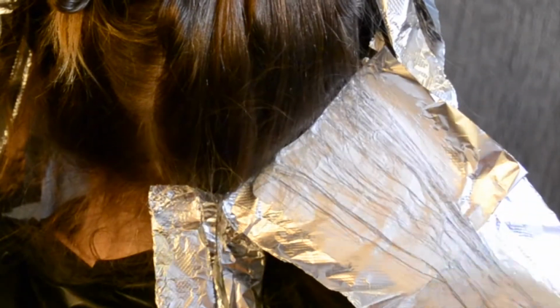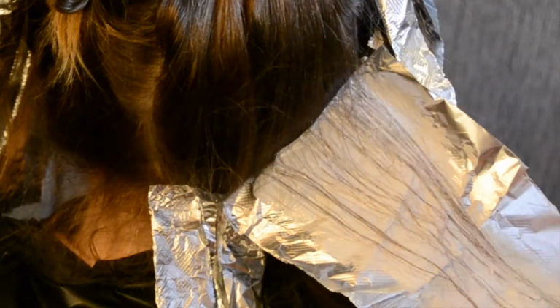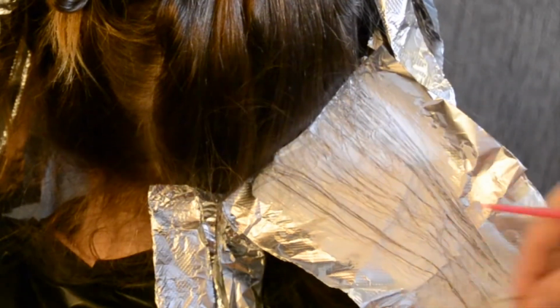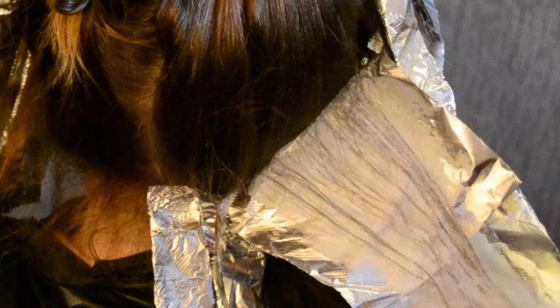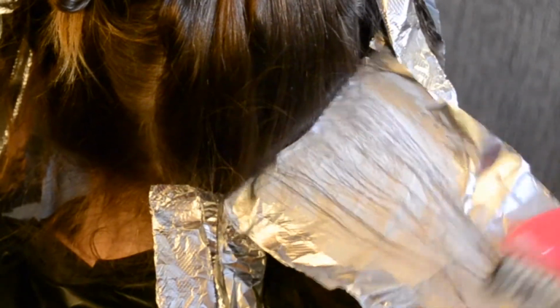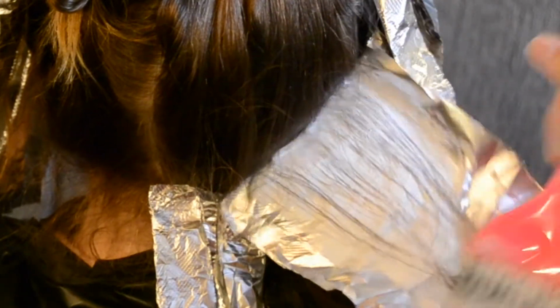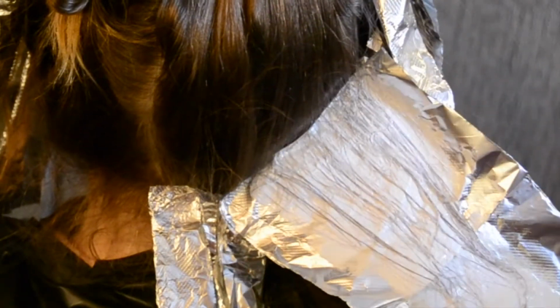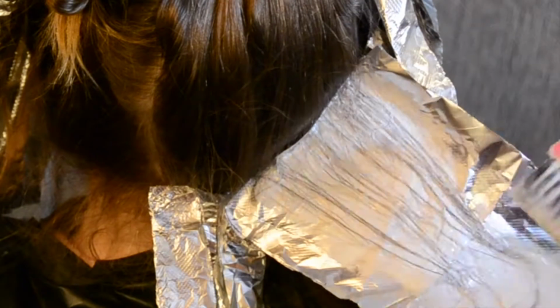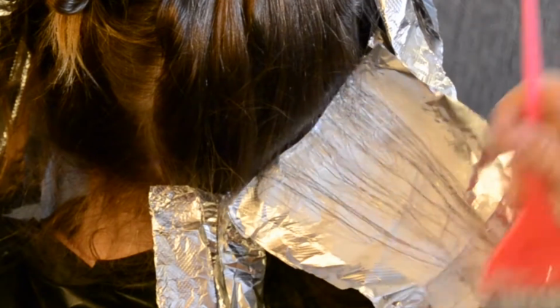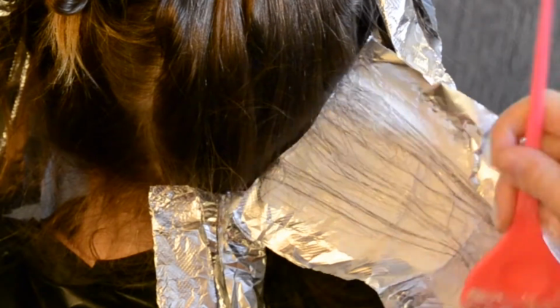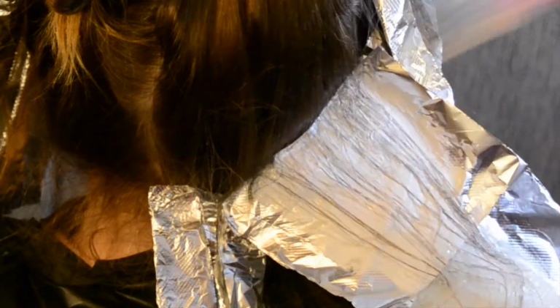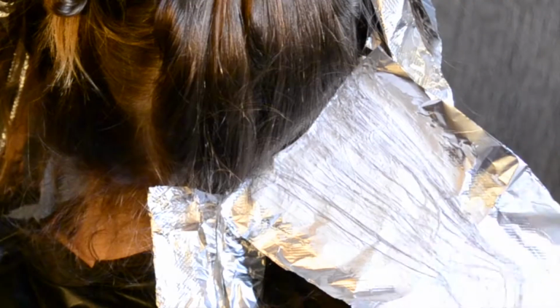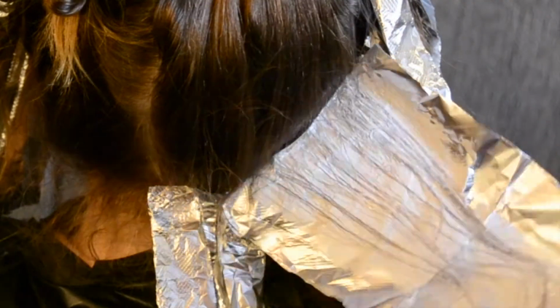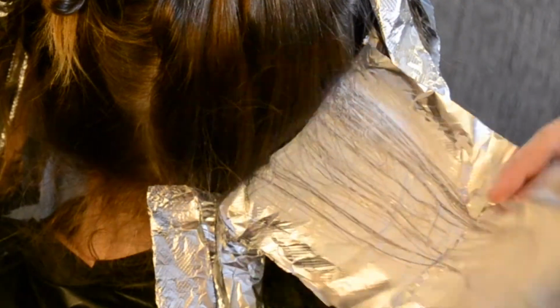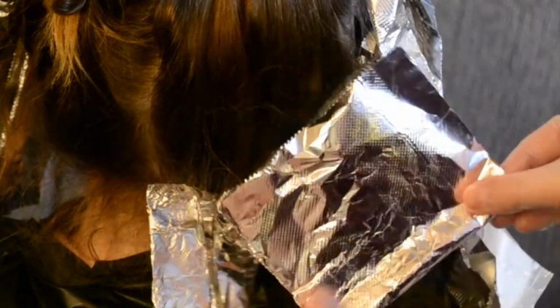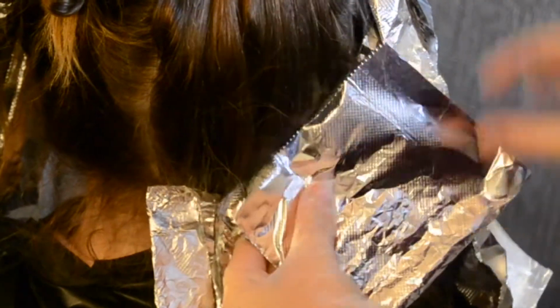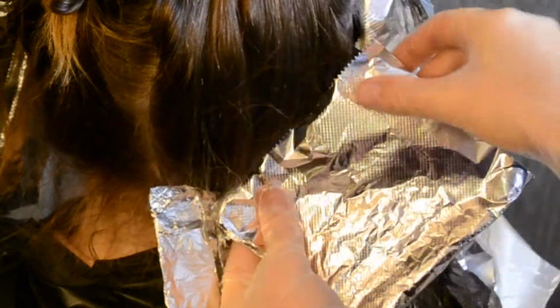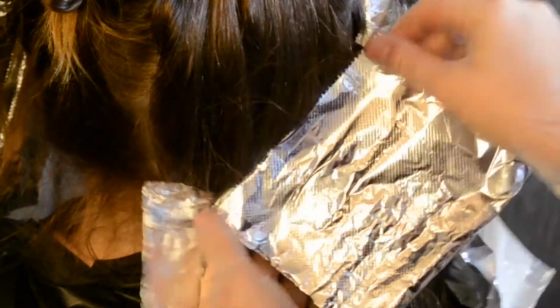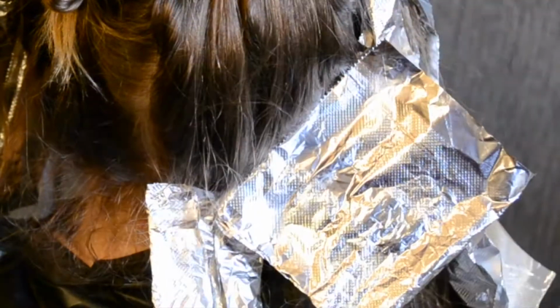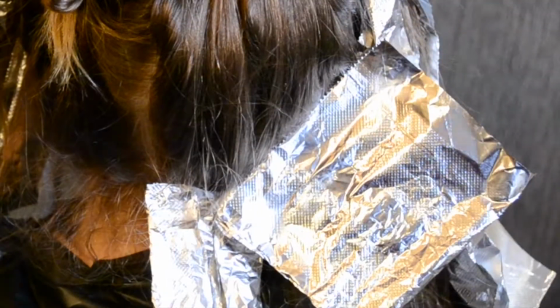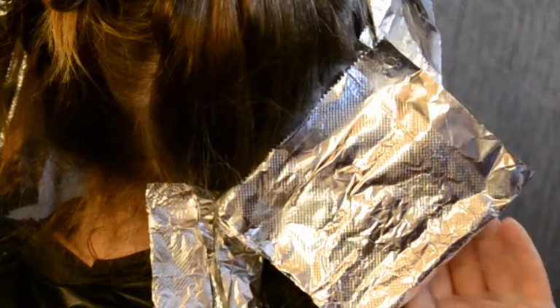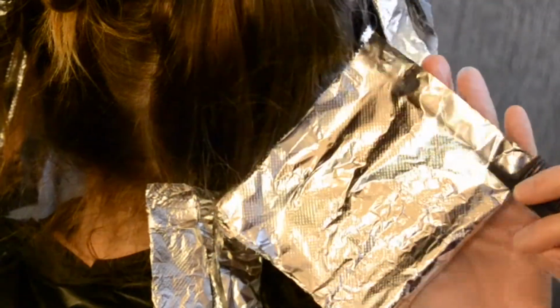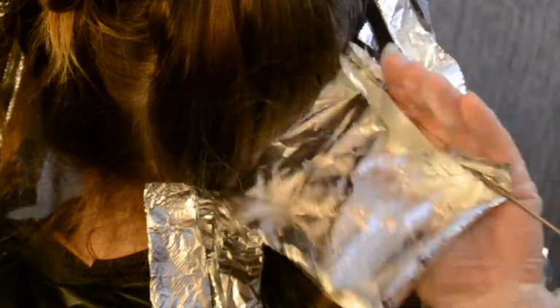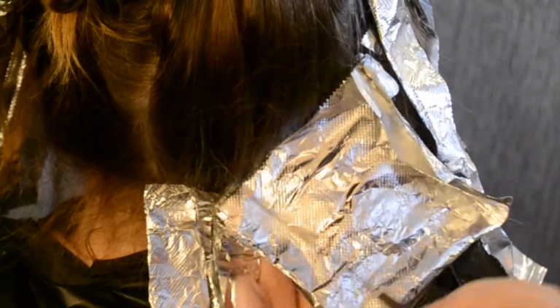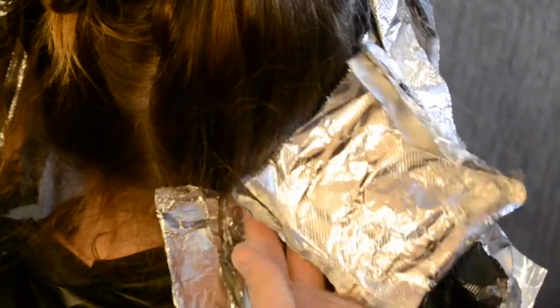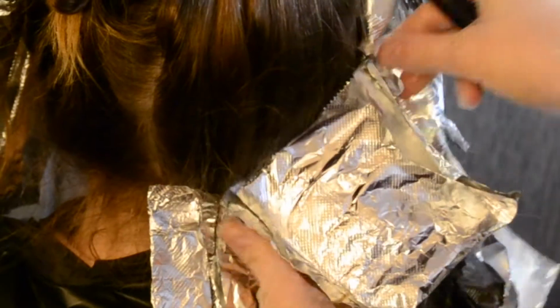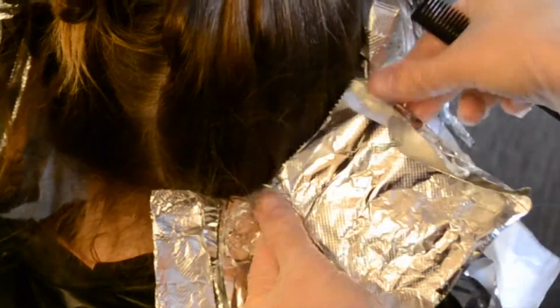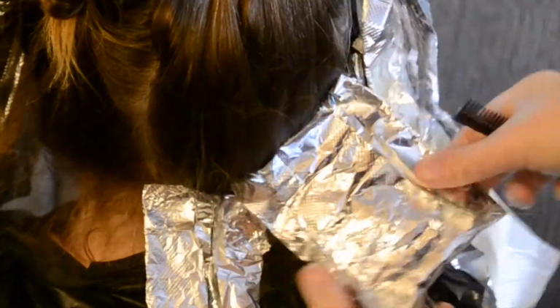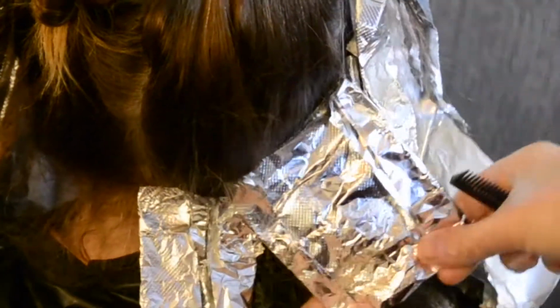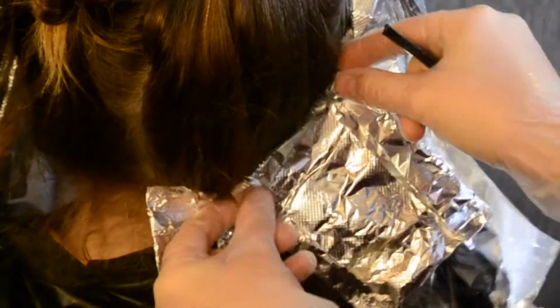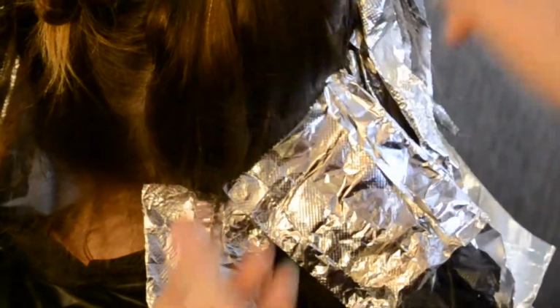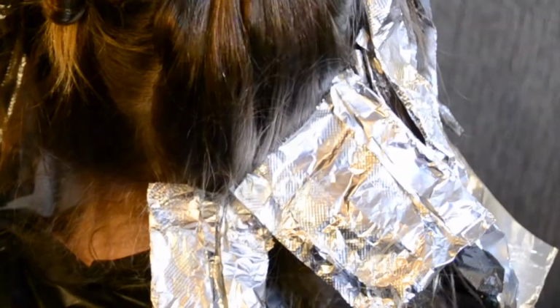Whenever you're doing balayage and baby lights and stuff like this, if your intention is not to lighten what has already been lightened, try to do the least amount of overlapping possible.